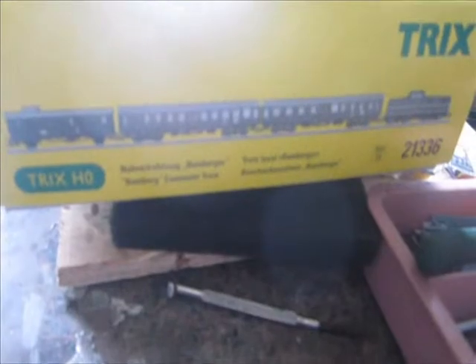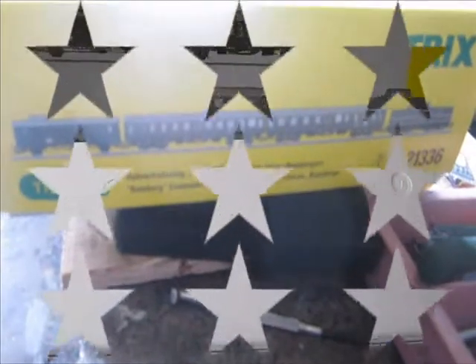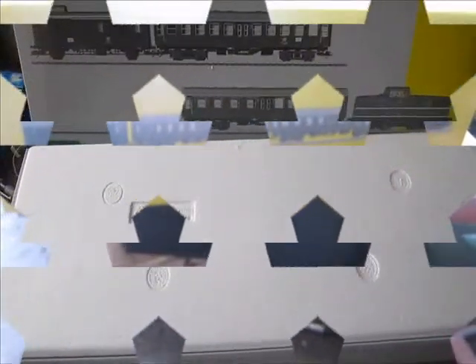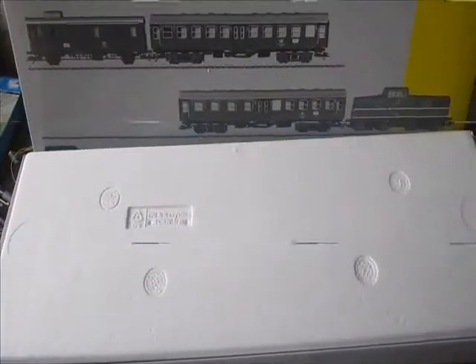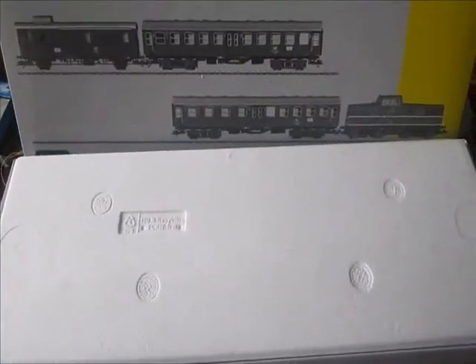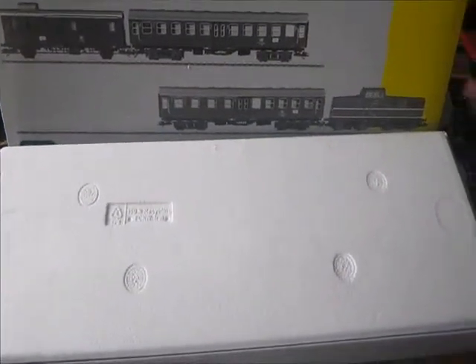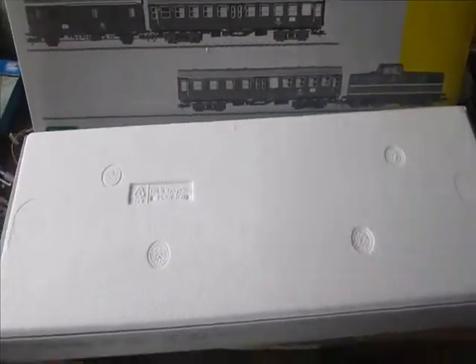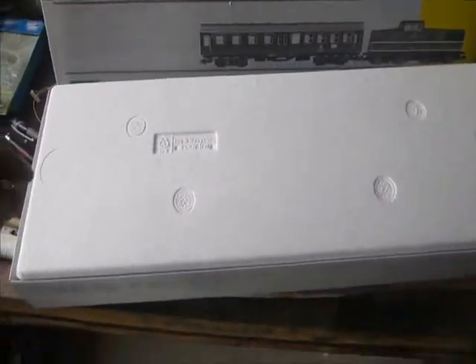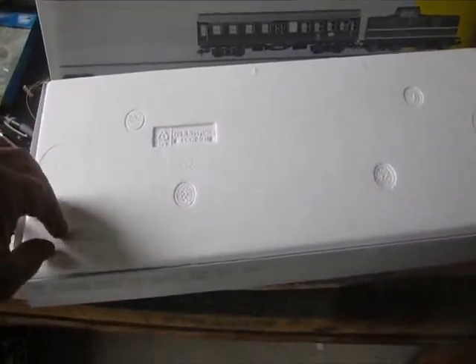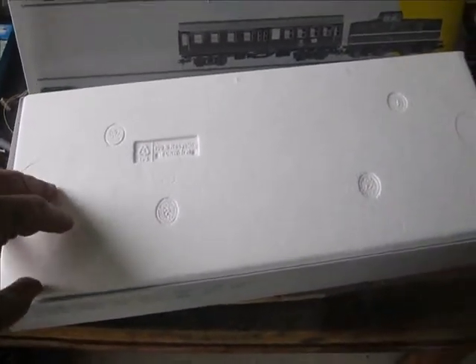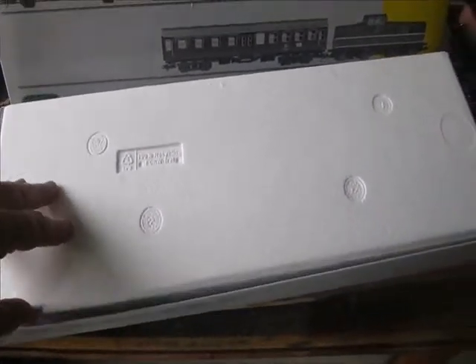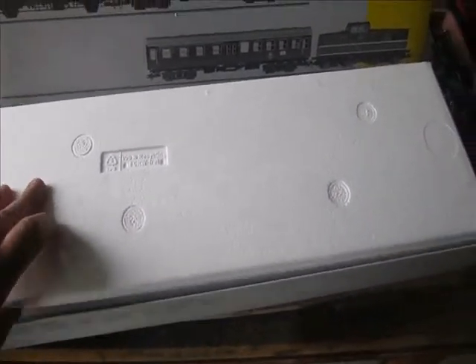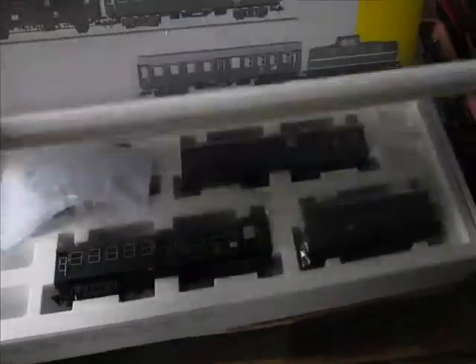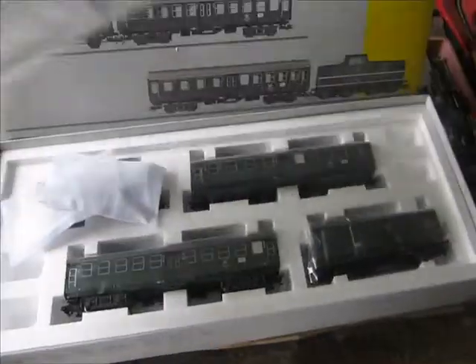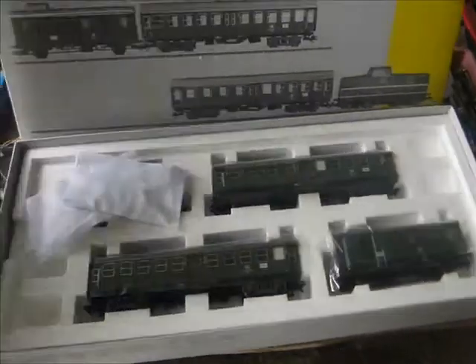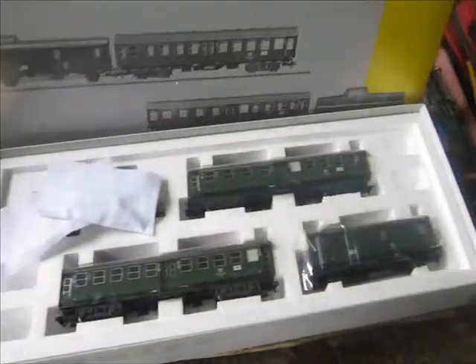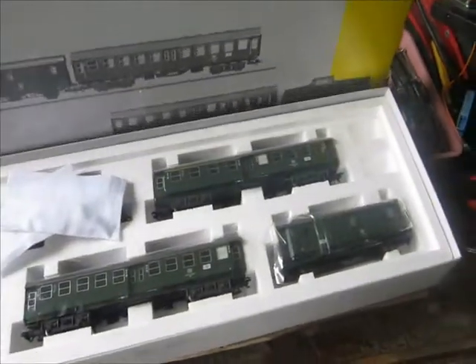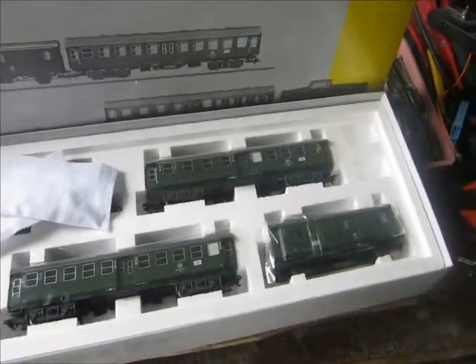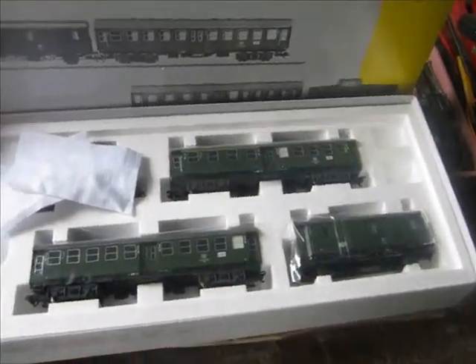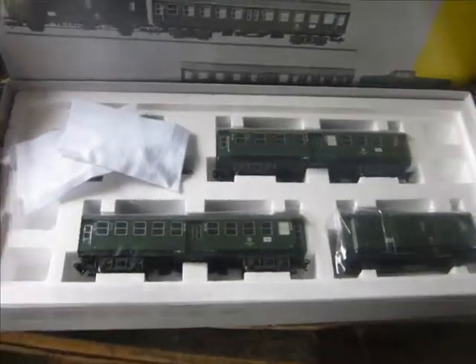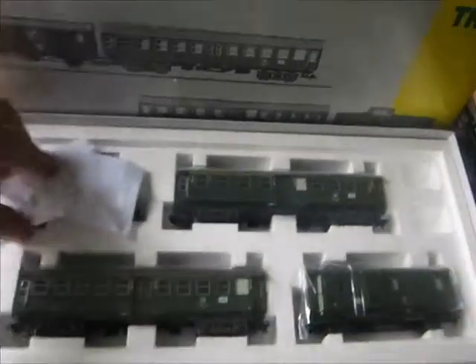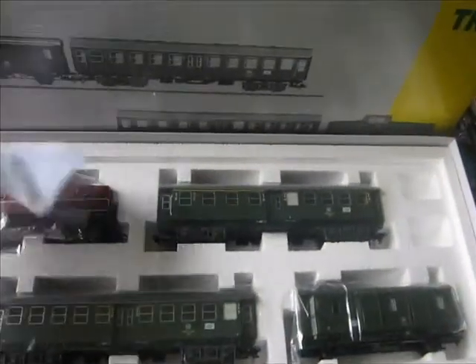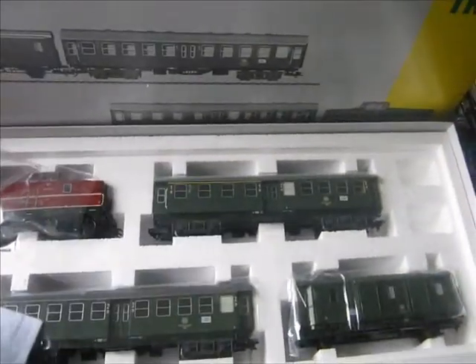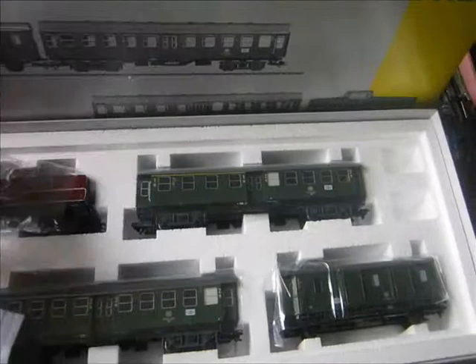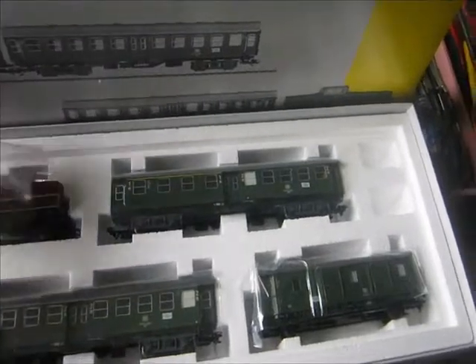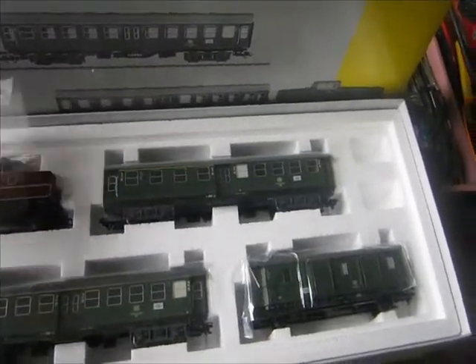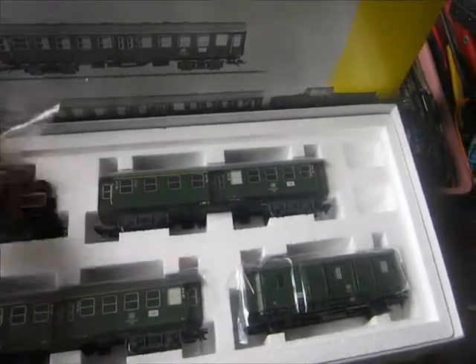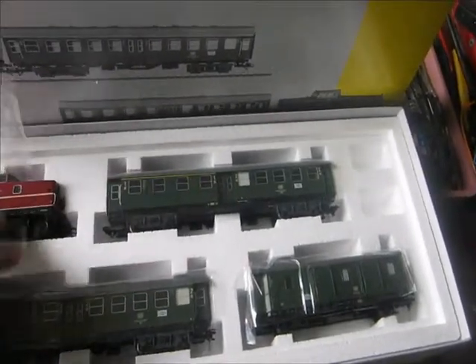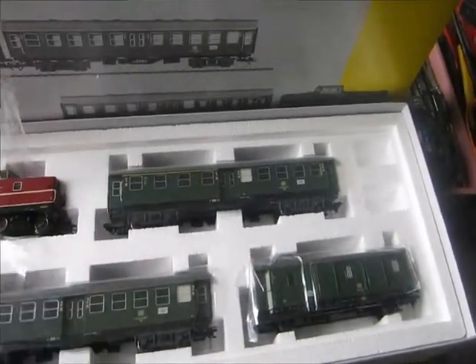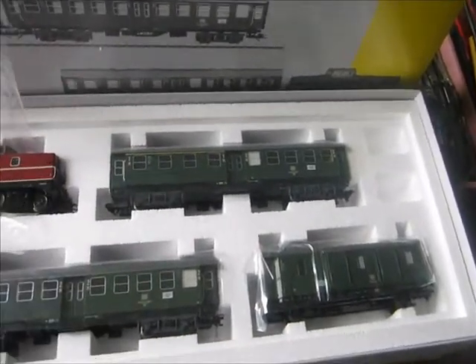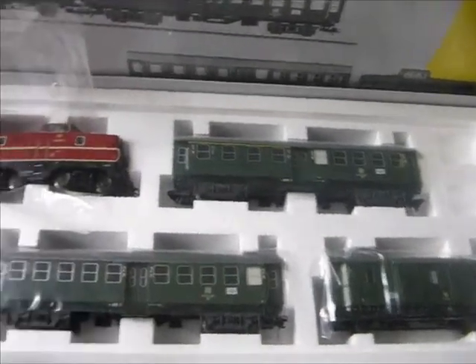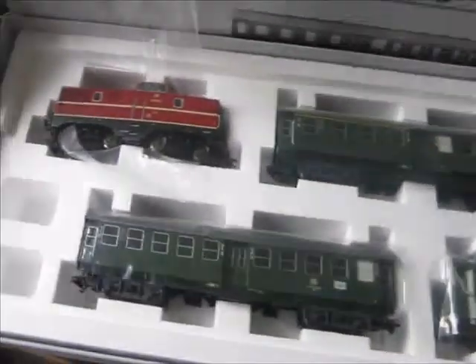Let's open the box and have a look. Inside we have the usual foam box — open that up — and we have the loco and the 3 passenger cars.